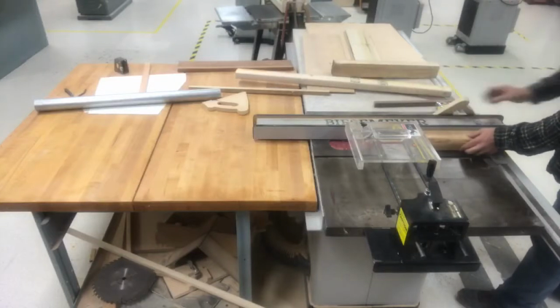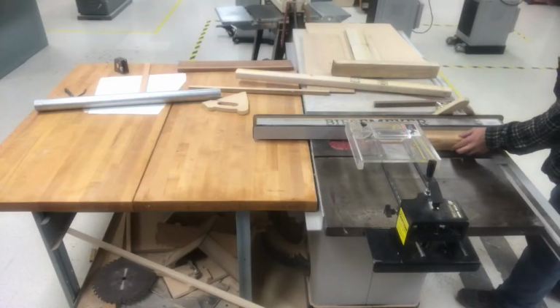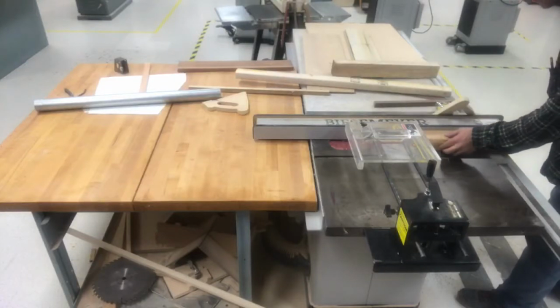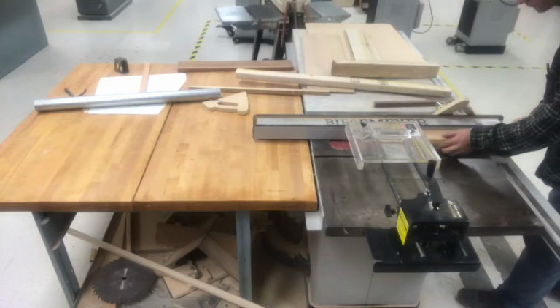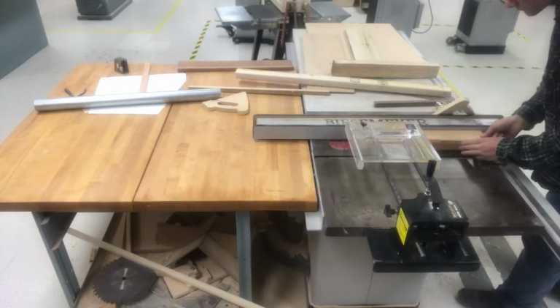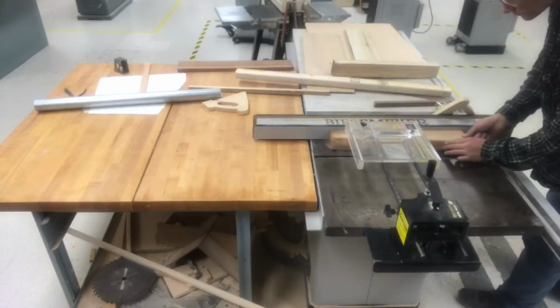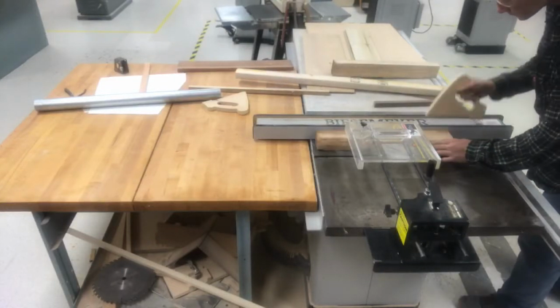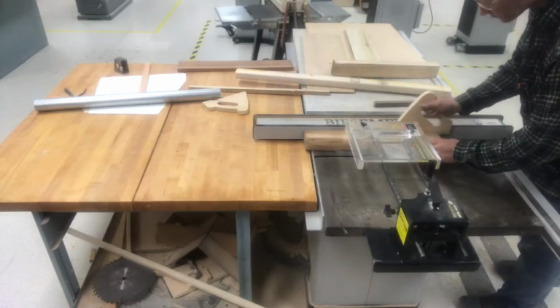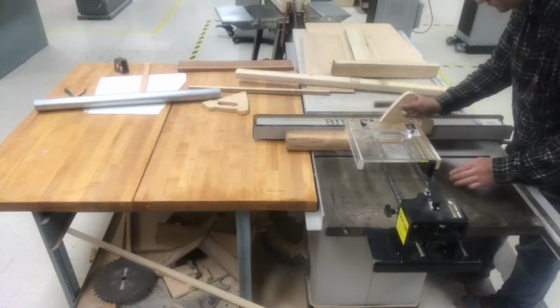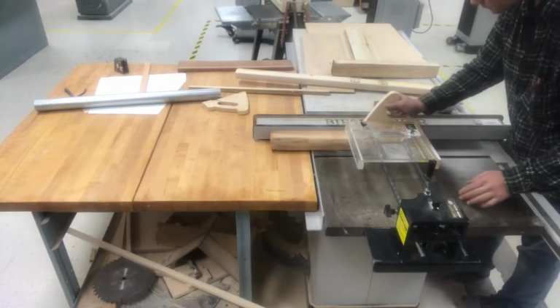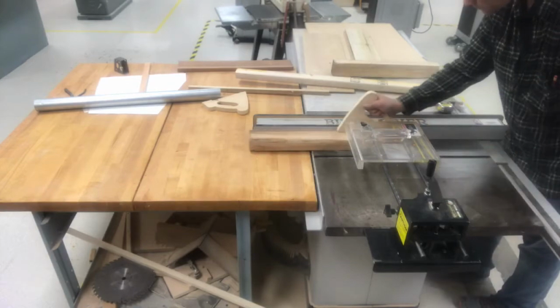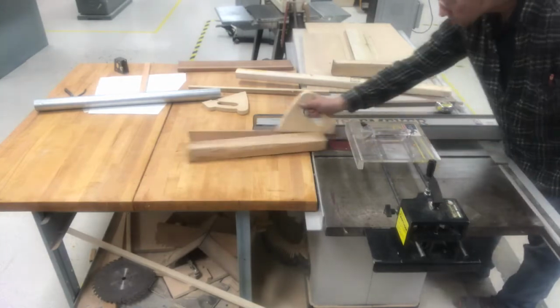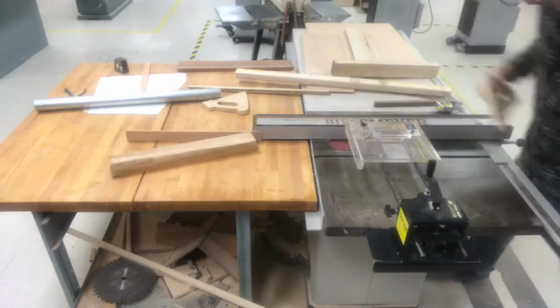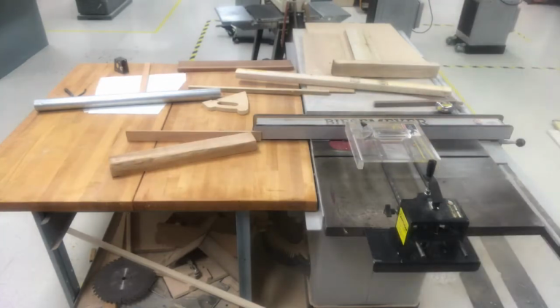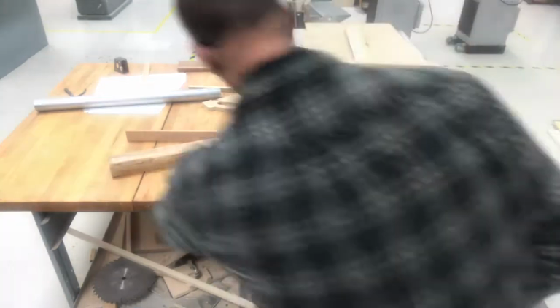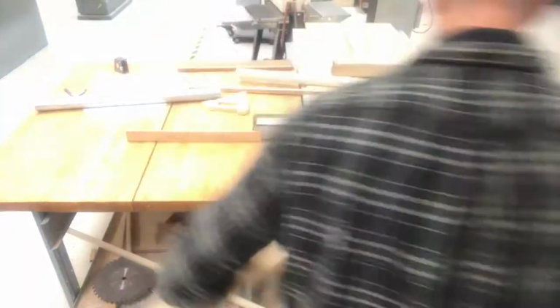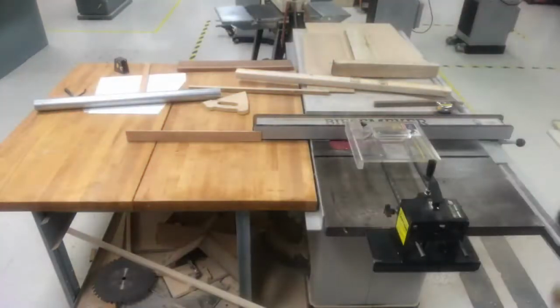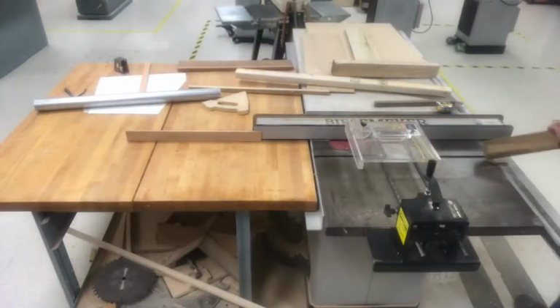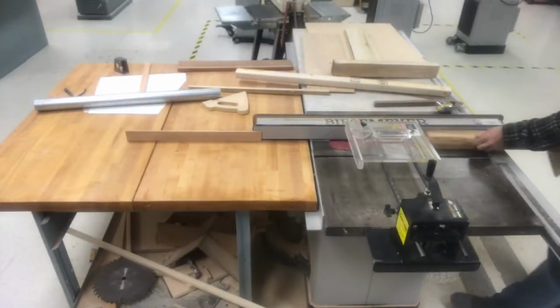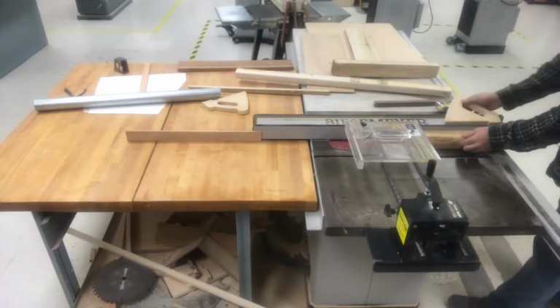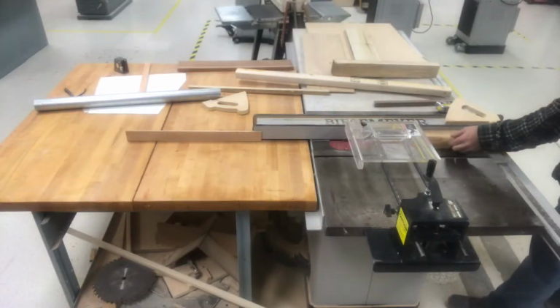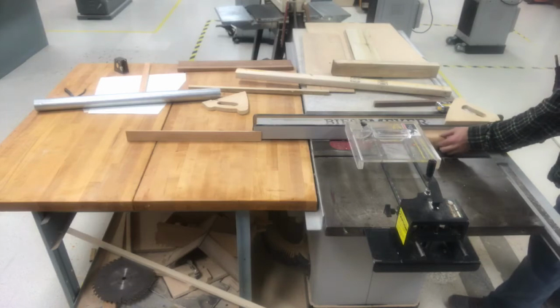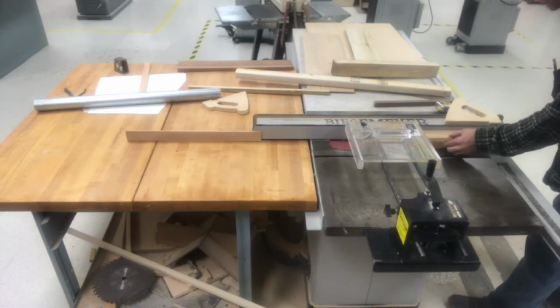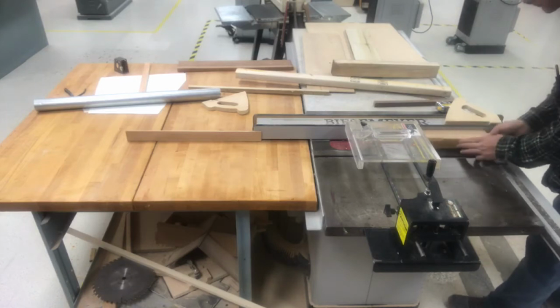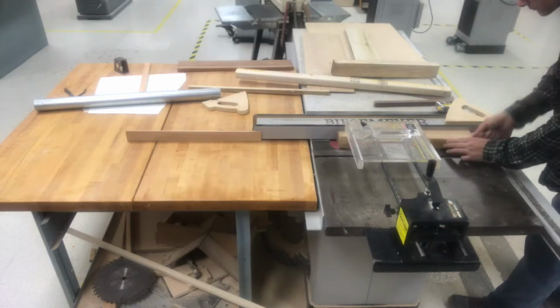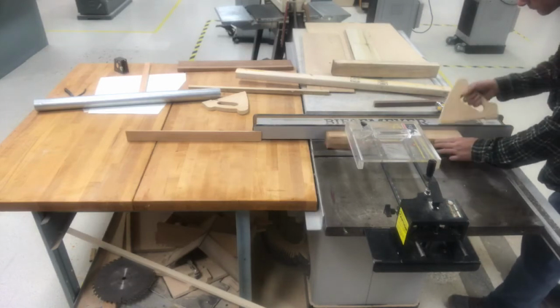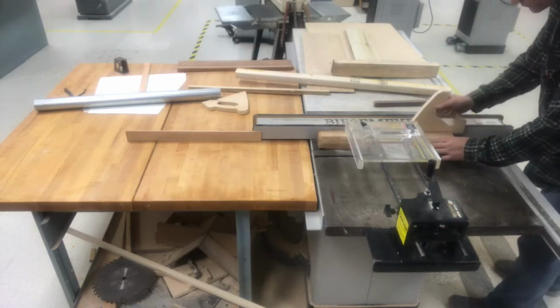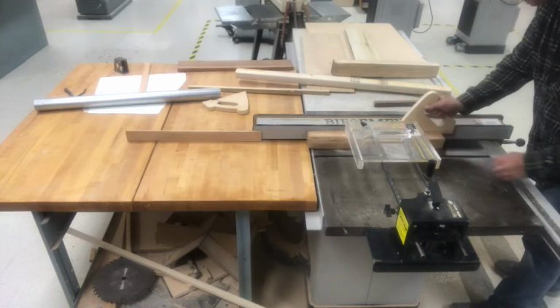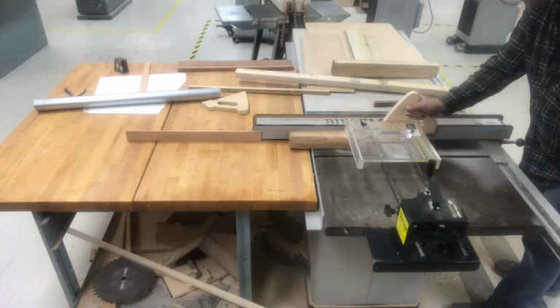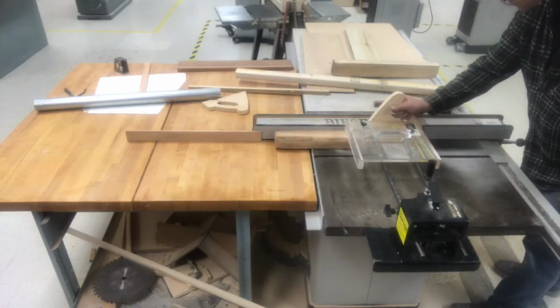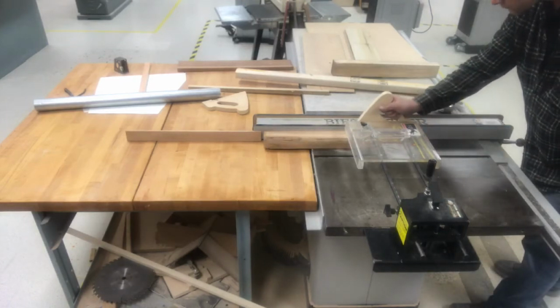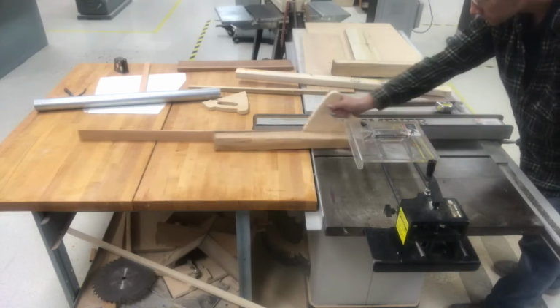Once the brass end of the brand was made, it was time to start working on the handle. Here I'm cutting some strips to place along the outside of a walnut core to make the handle.